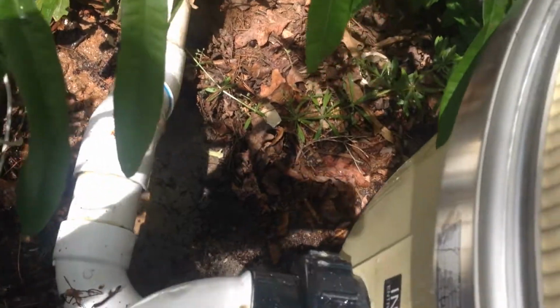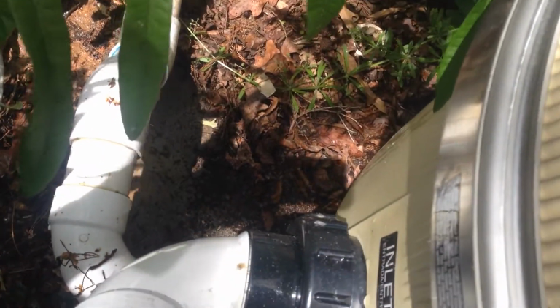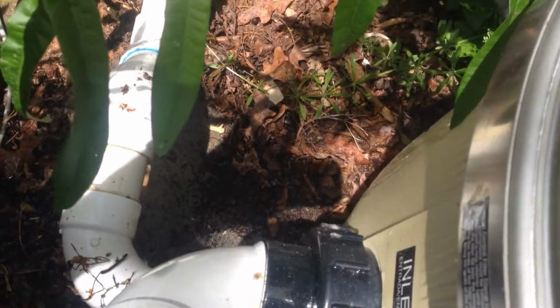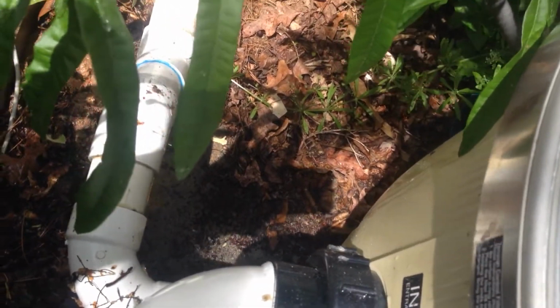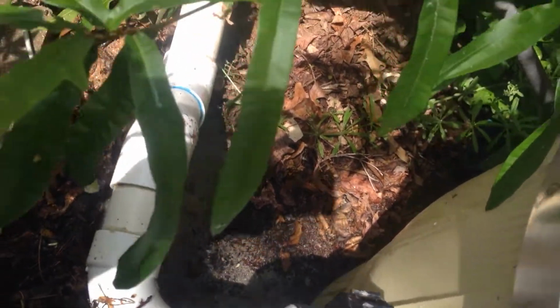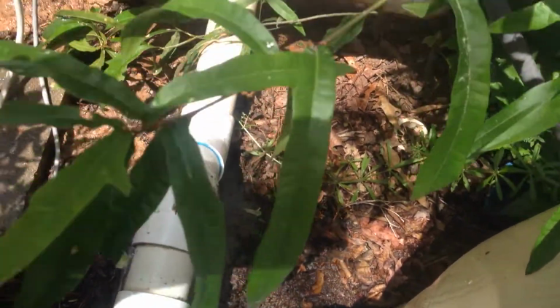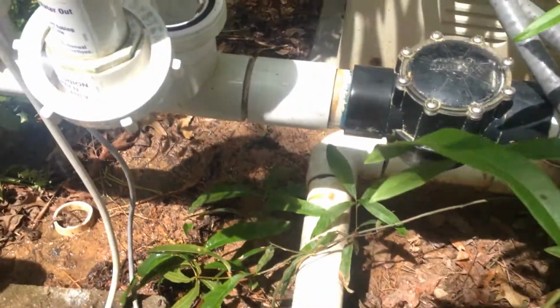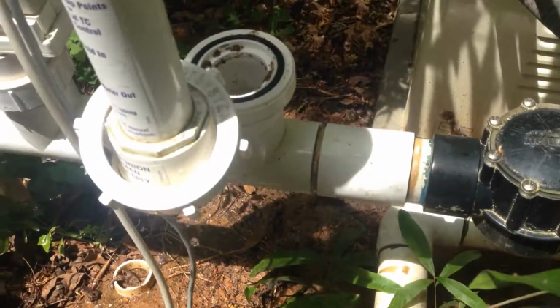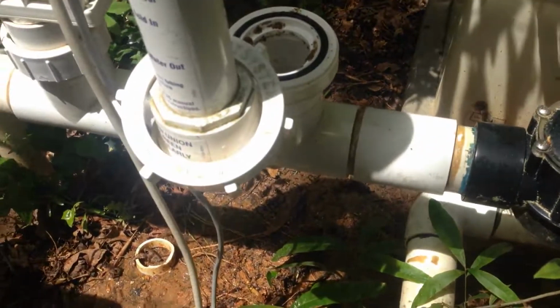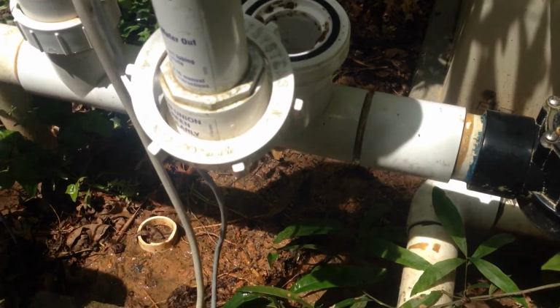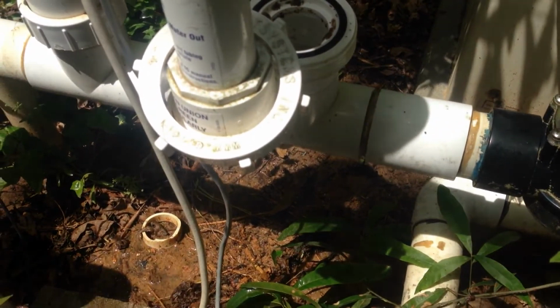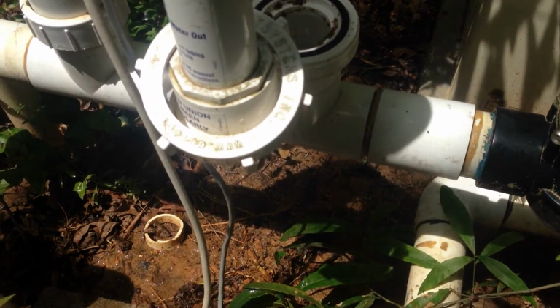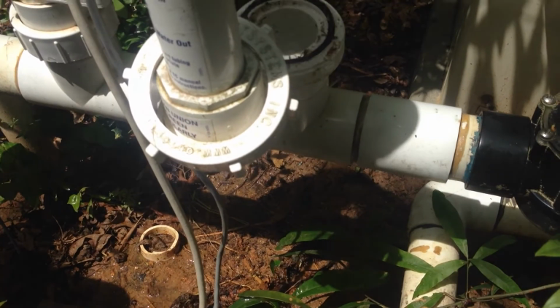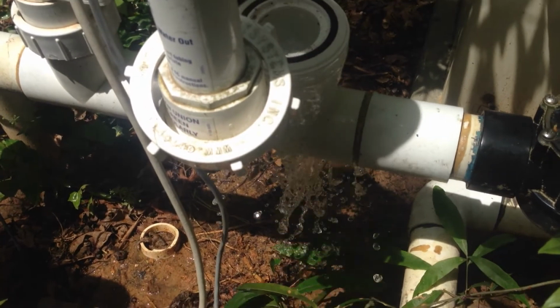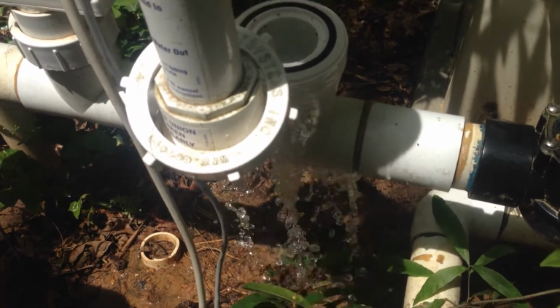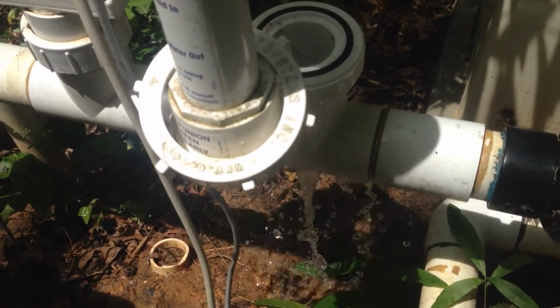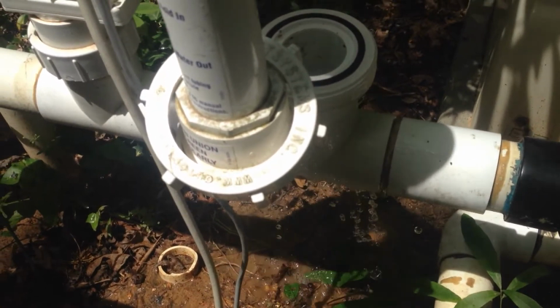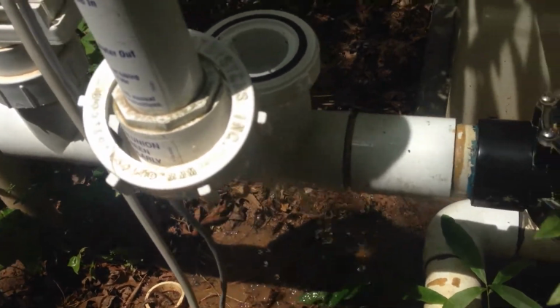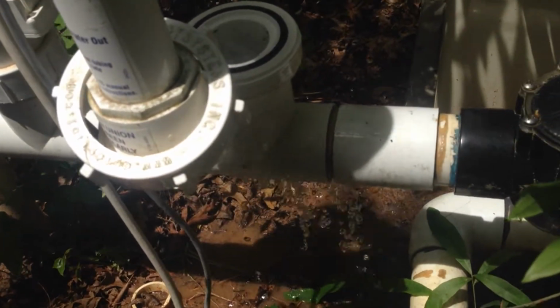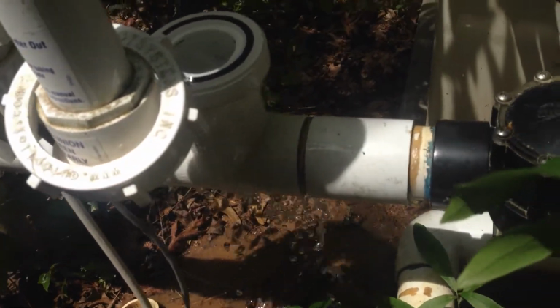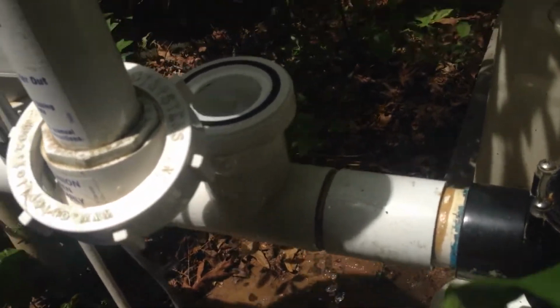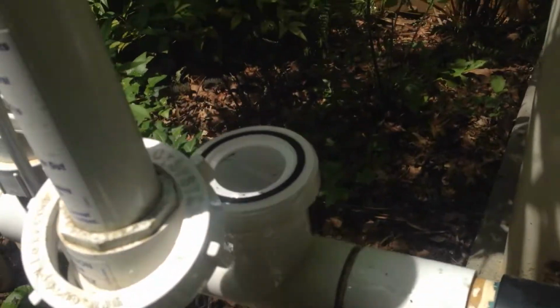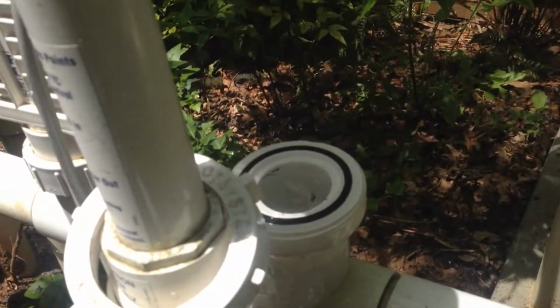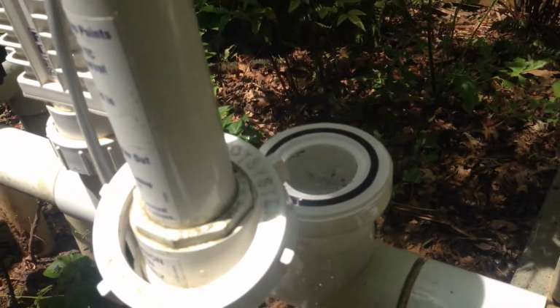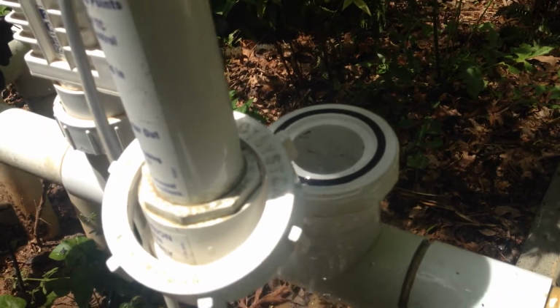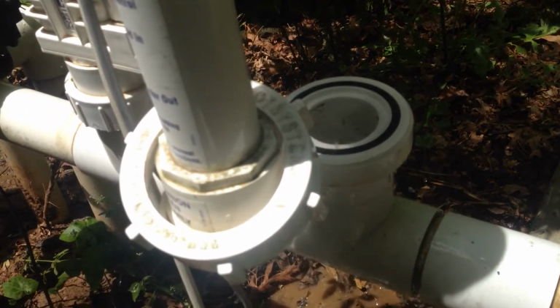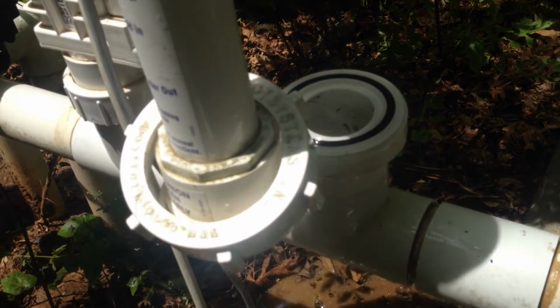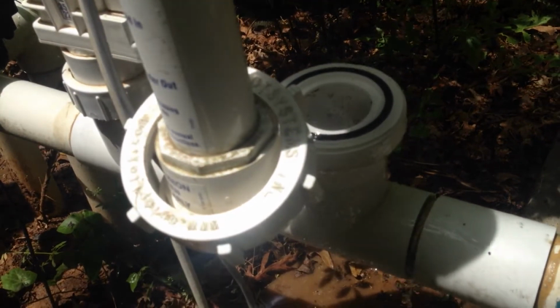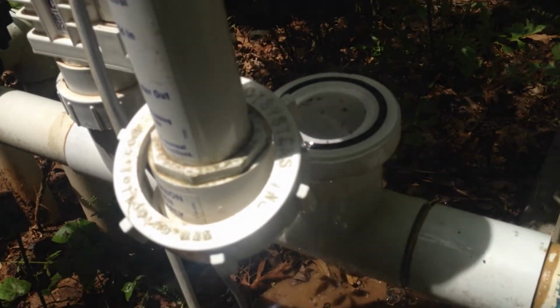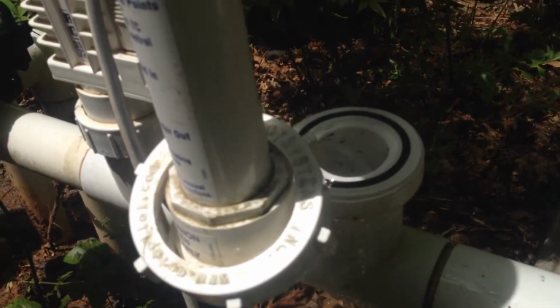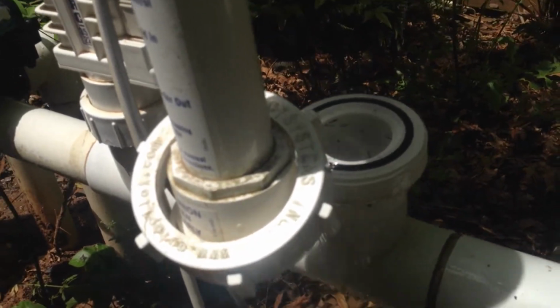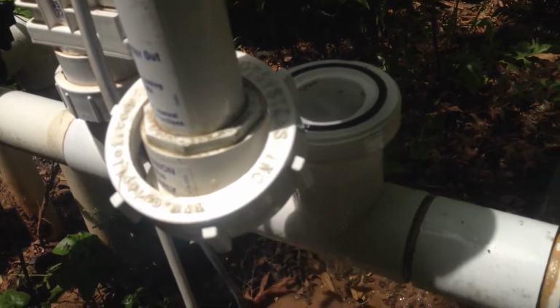We're going to turn on the pool pump here, just turn it on a little bit, and see the stuff that comes out. Give it a minute here.